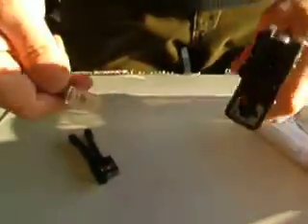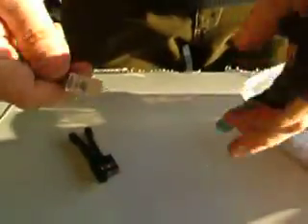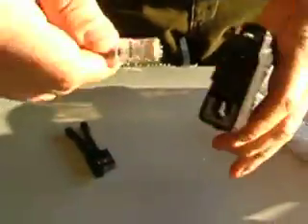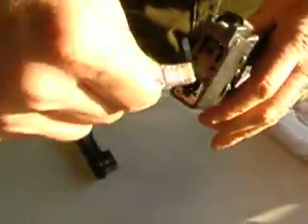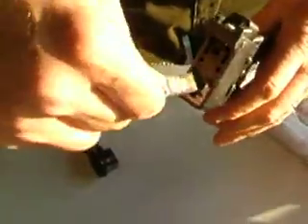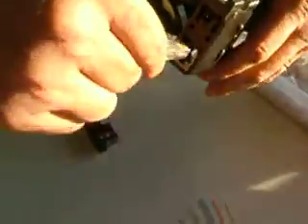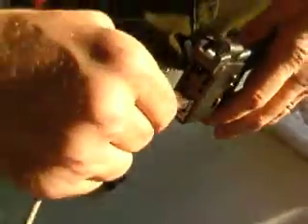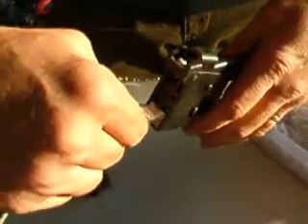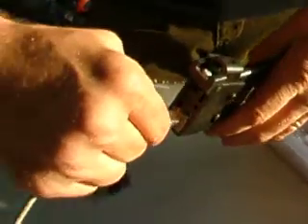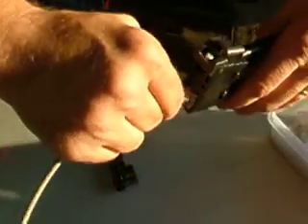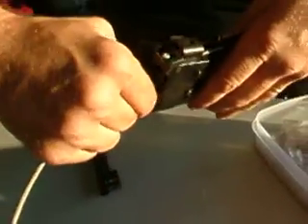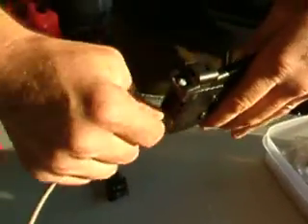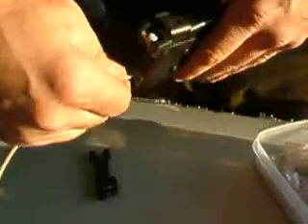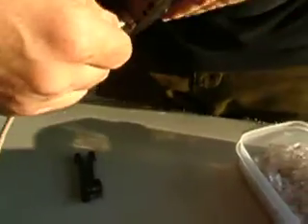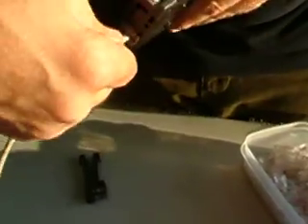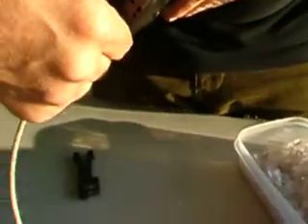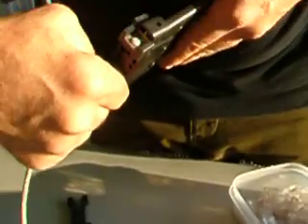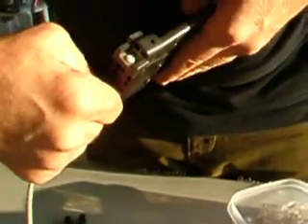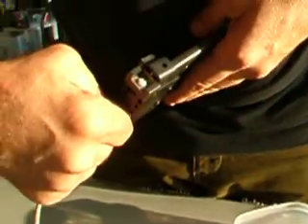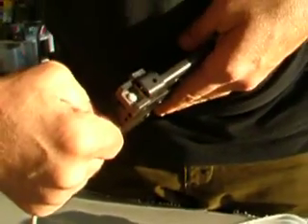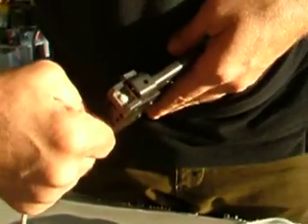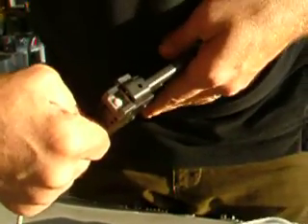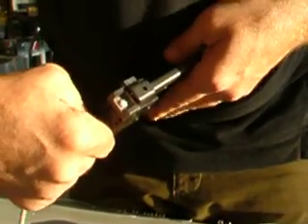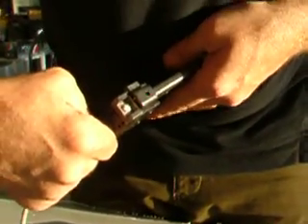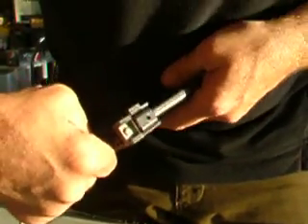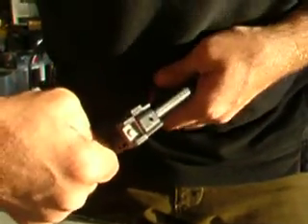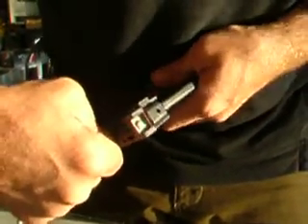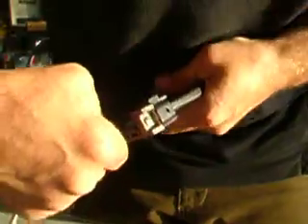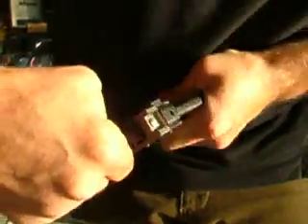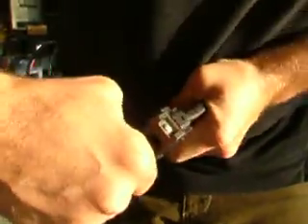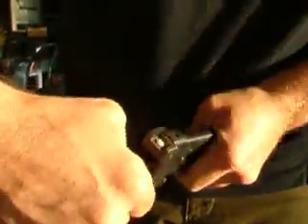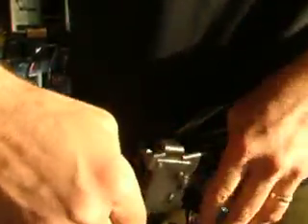Open up your crimp tool — whatever crimp tool you have — put it in, push down, and then crimp it.